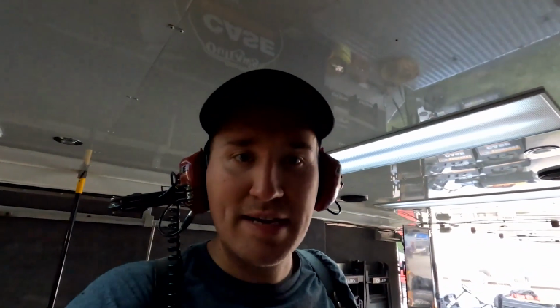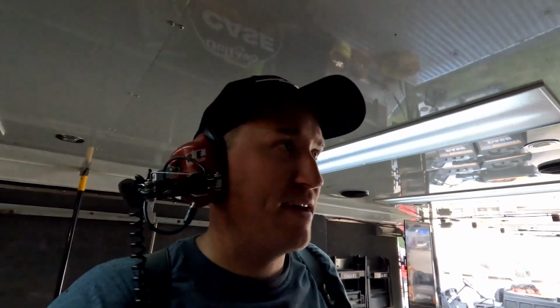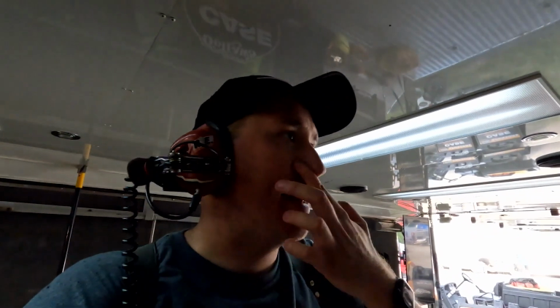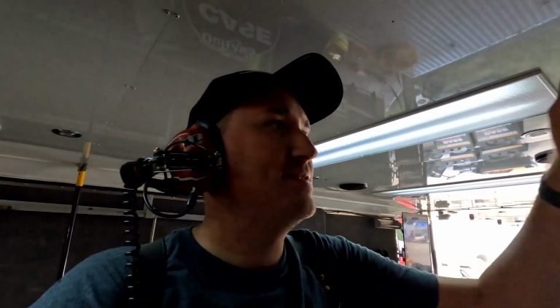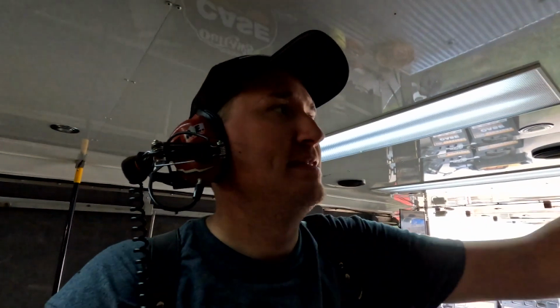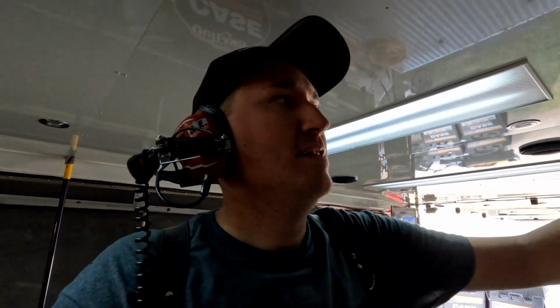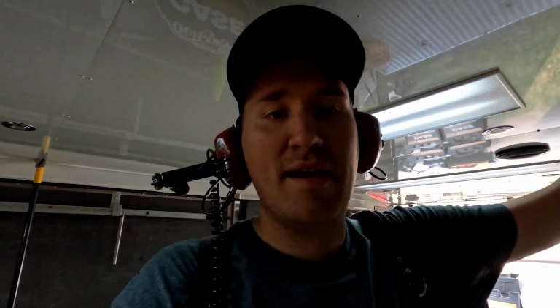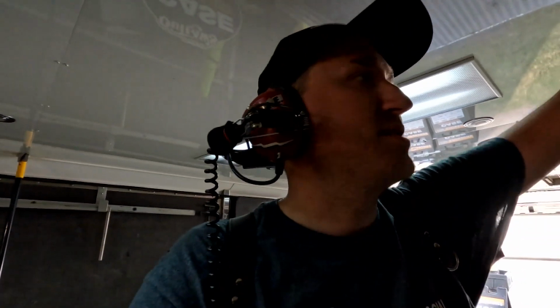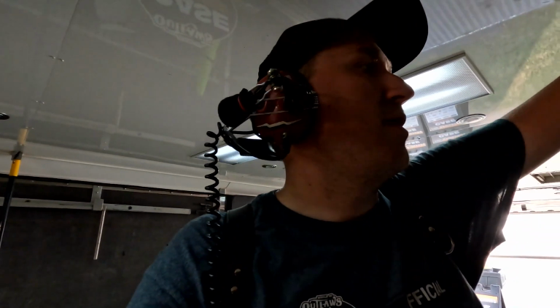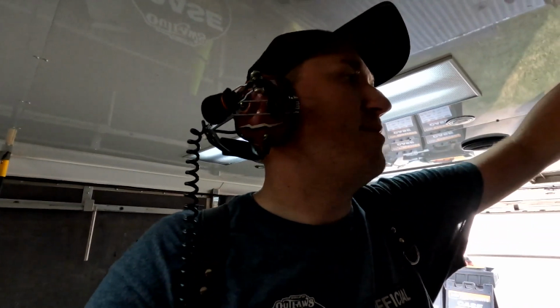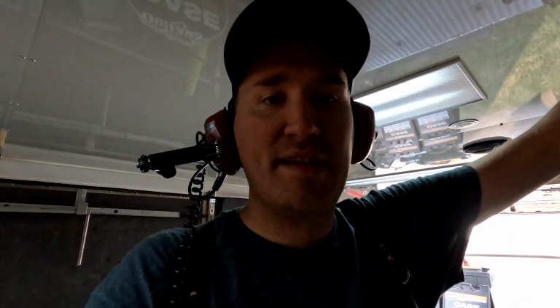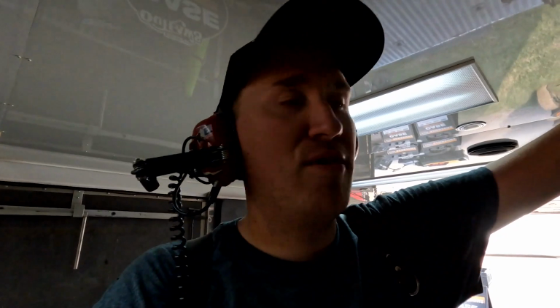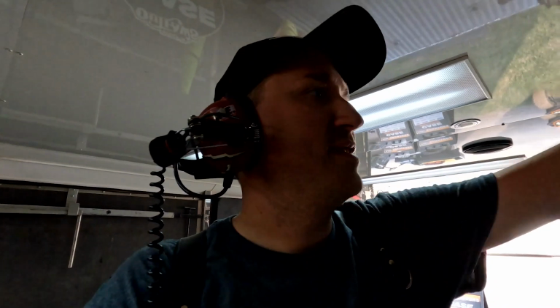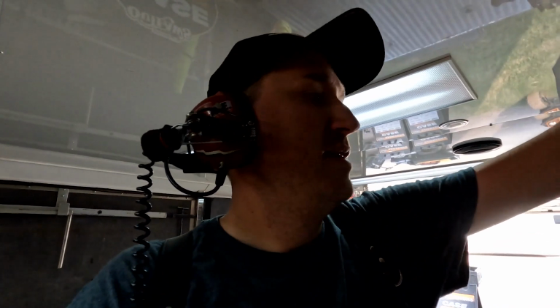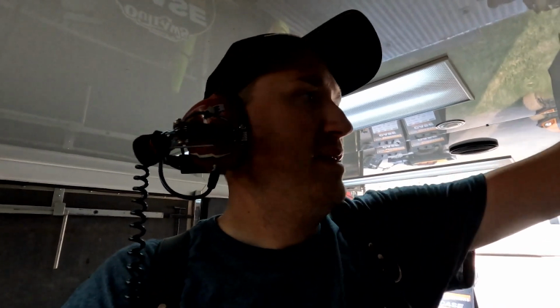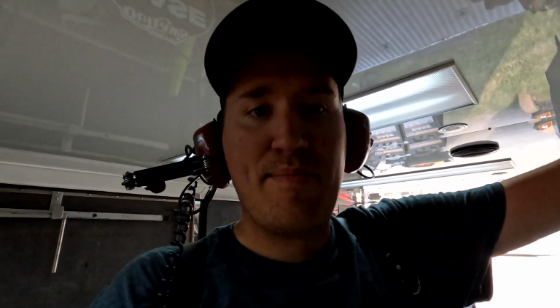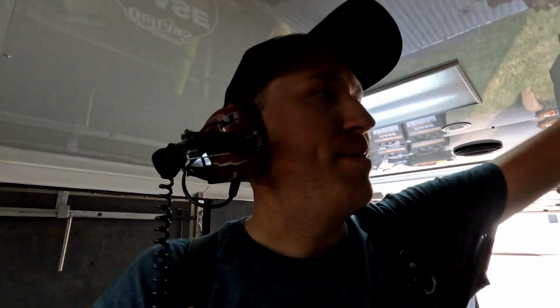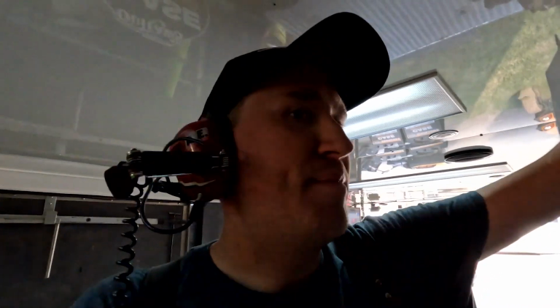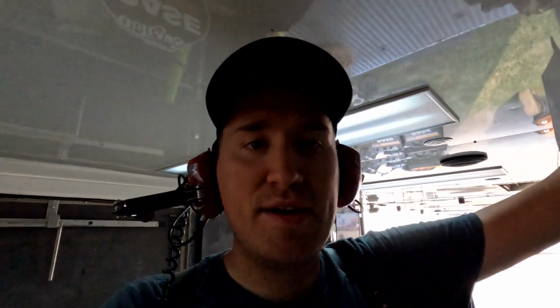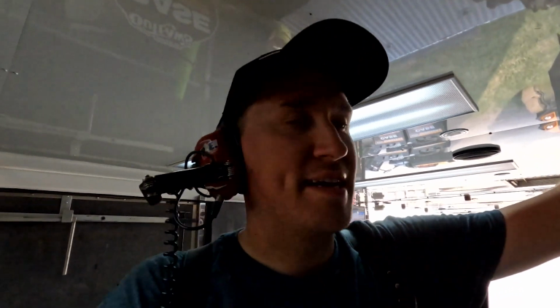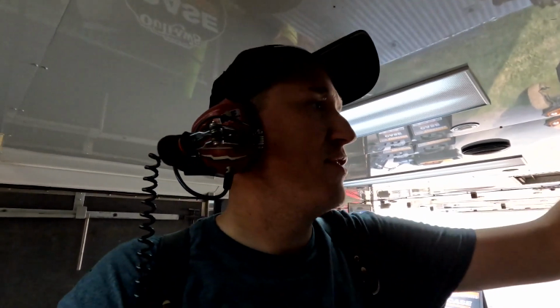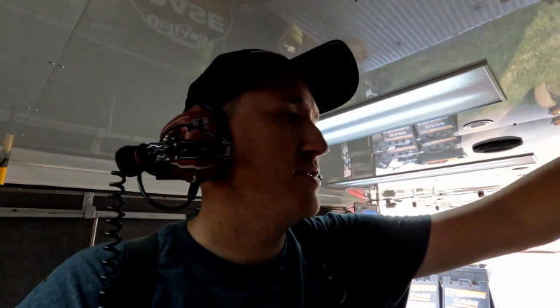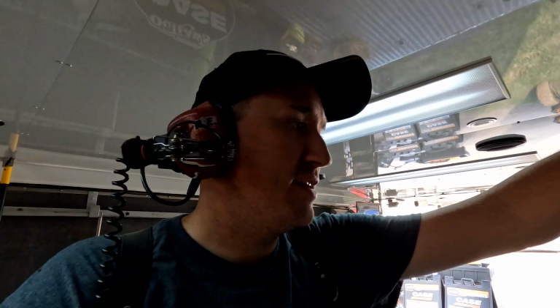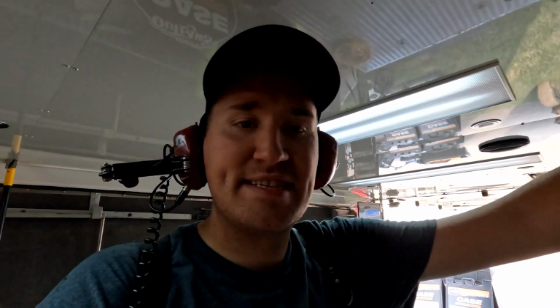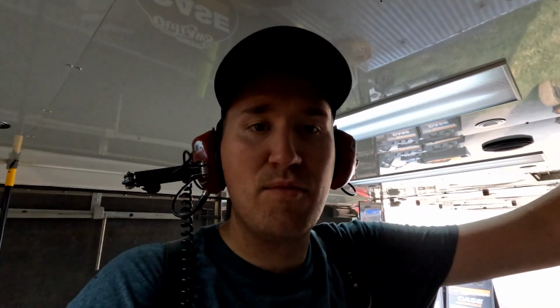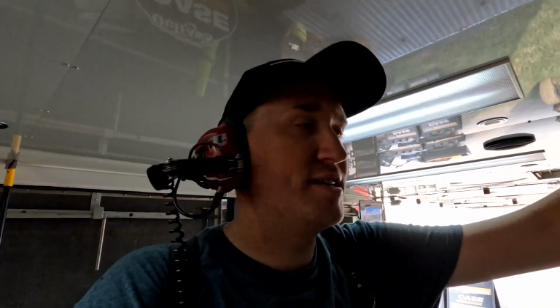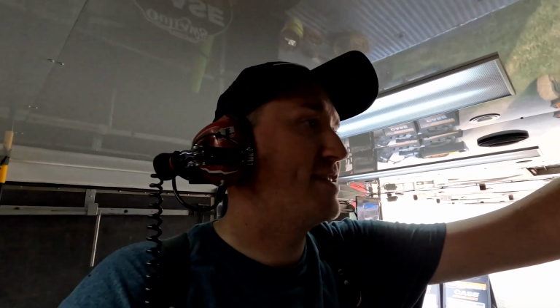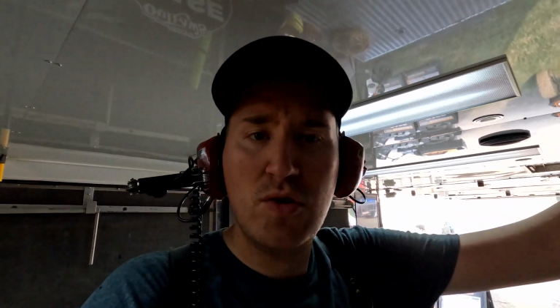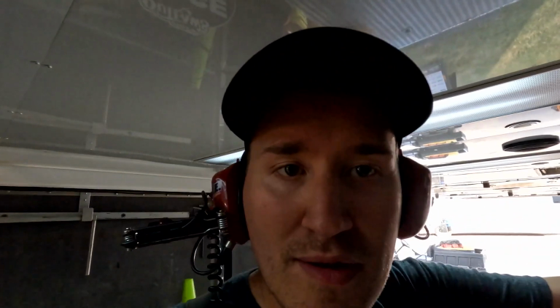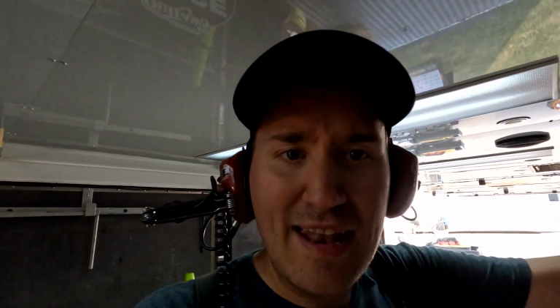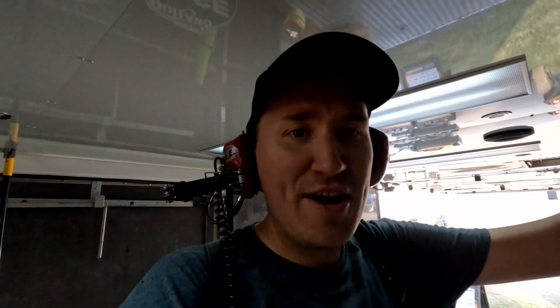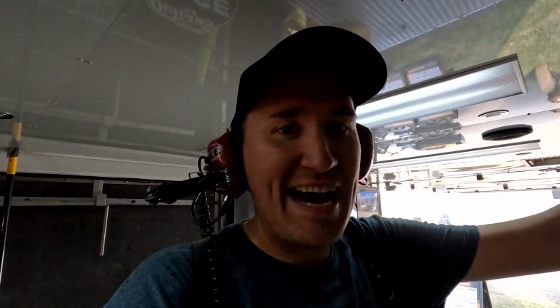Just got done with late model hot laps. Non-wing sprint car hot laps coming up, then late model qualifying. Just grabbed my iPad and card reader — I gotta send photos of the fast time winners of each class. Getting a little dirty and it's hot.